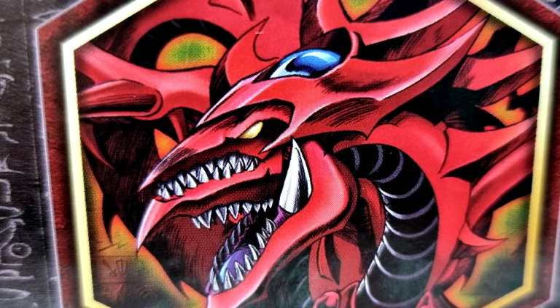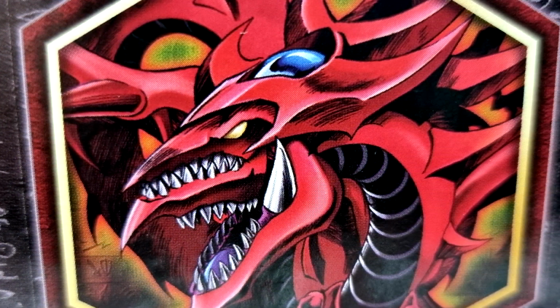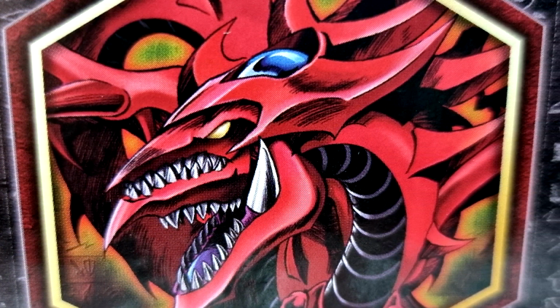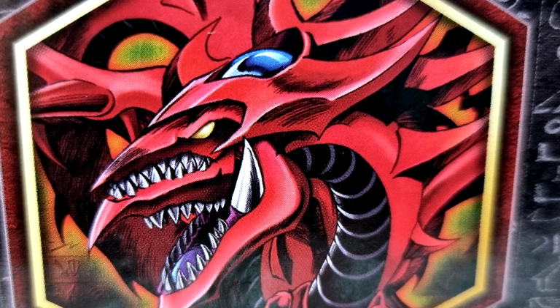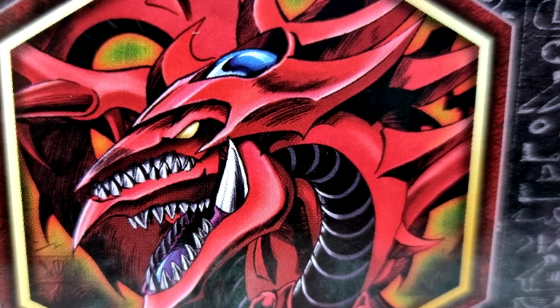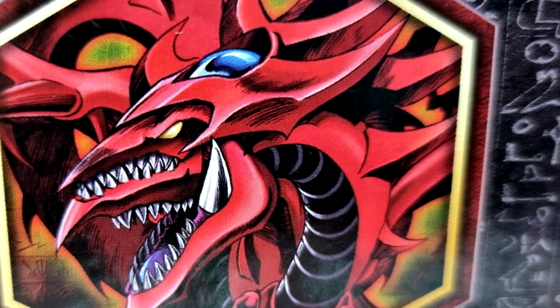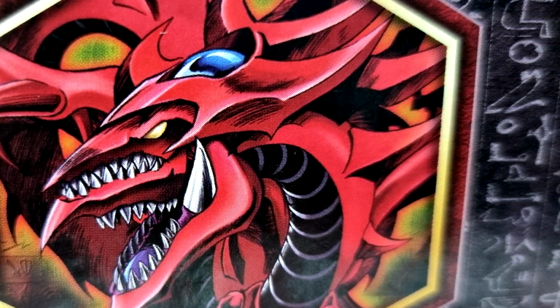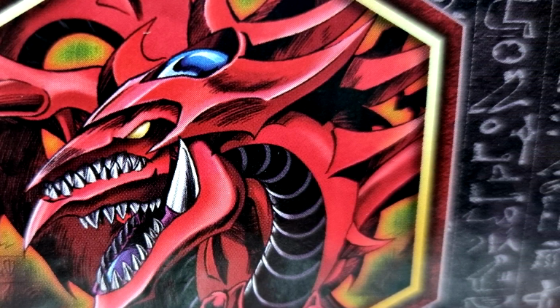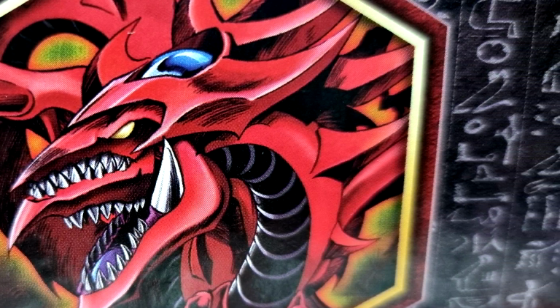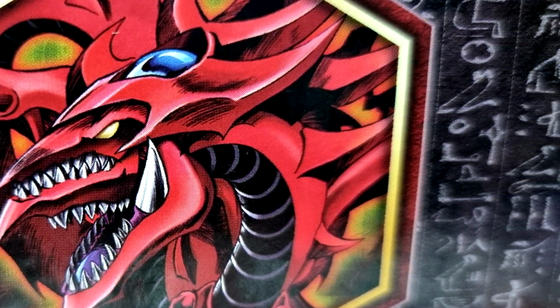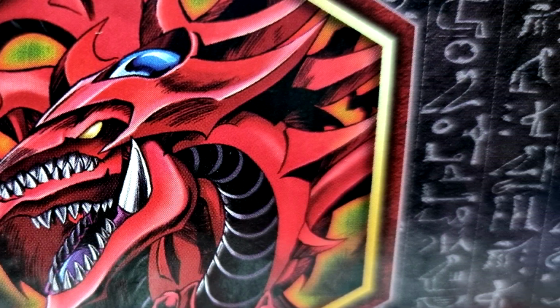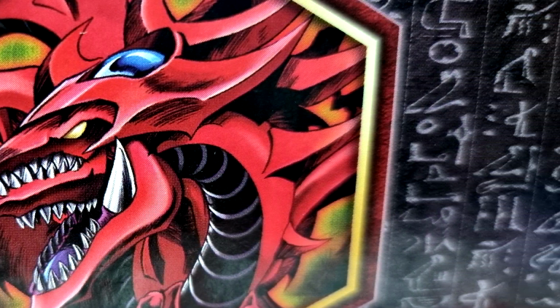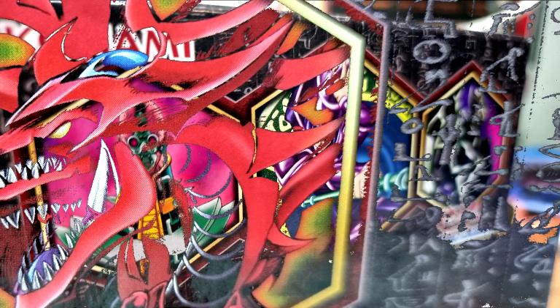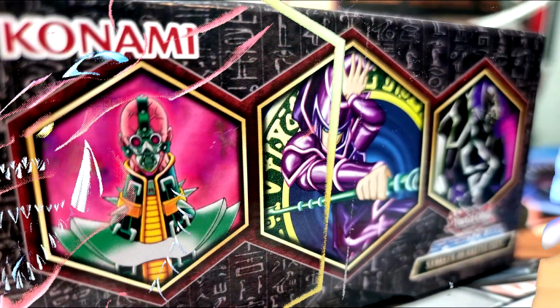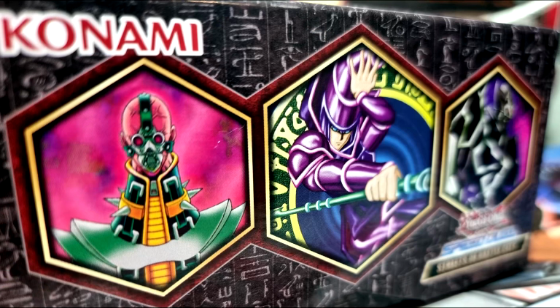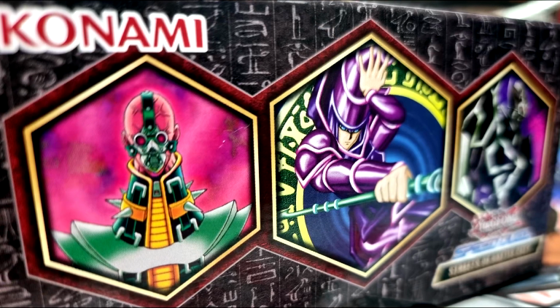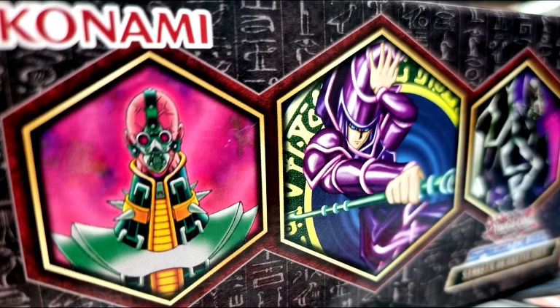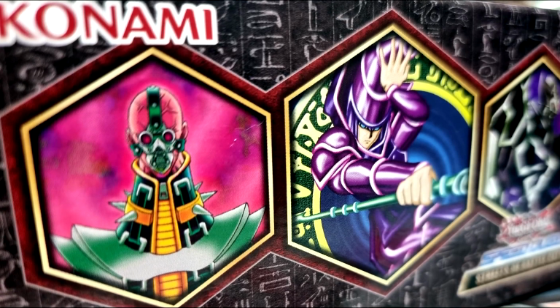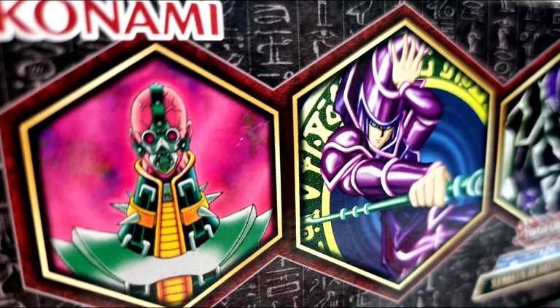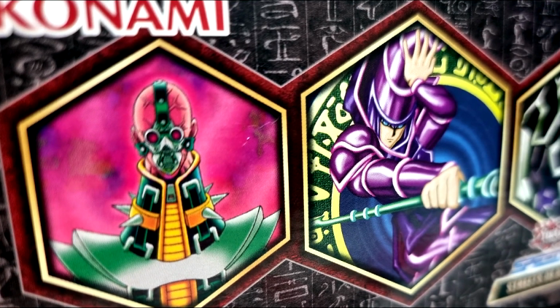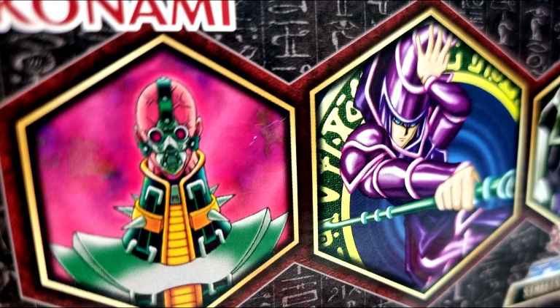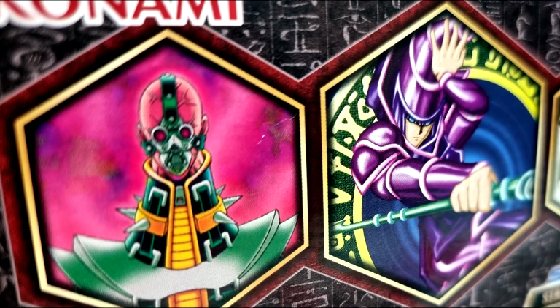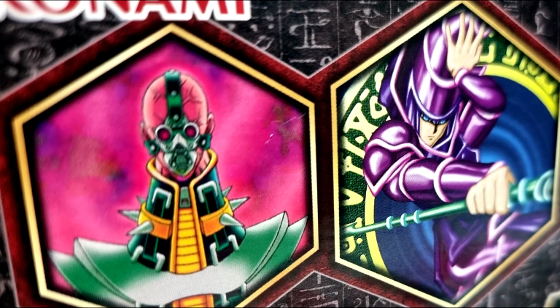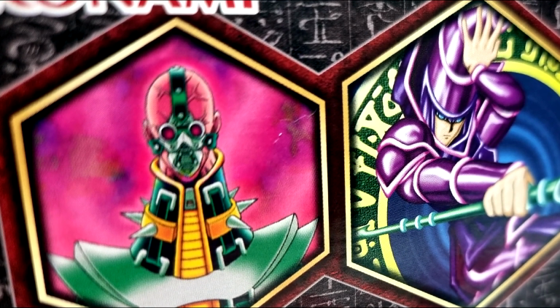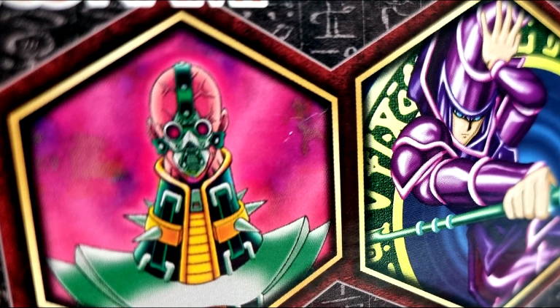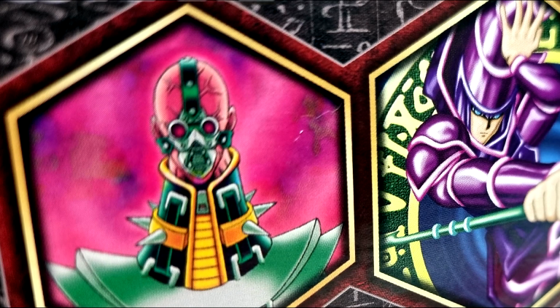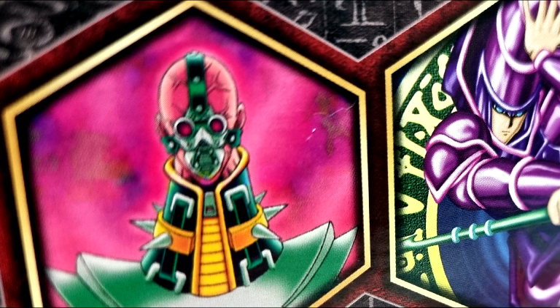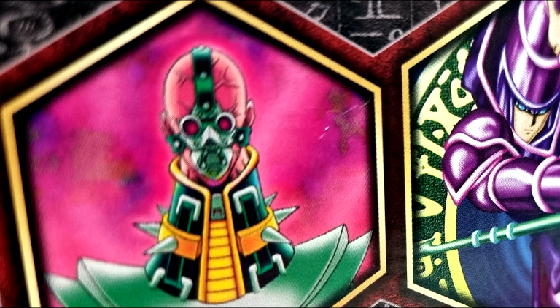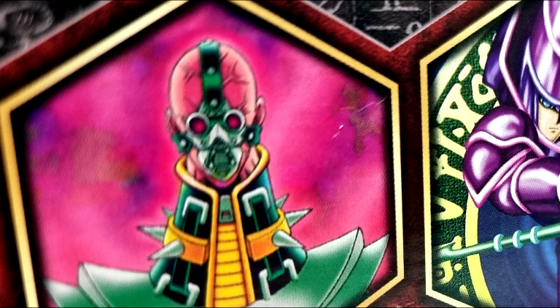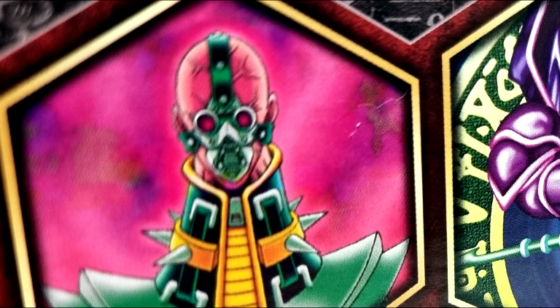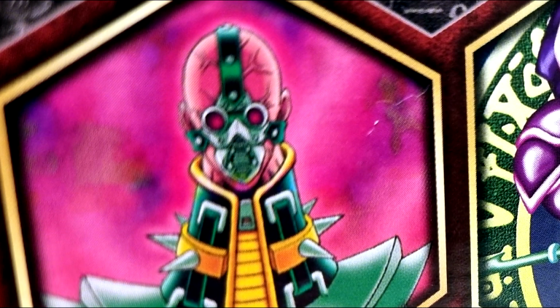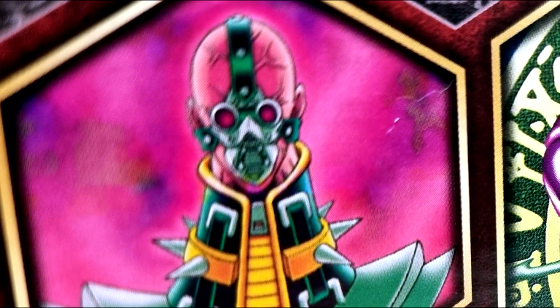On top of that, those secret rares we discussed earlier are going to make for some really cool rarity upgrades for some of the iconic cards in this box. There's a chance you may even get some really cool options like Yugi's Dark Magician Girl and Joey's Flame Swordsman. But that's enough waffling on from me — let's get stuck into the box.